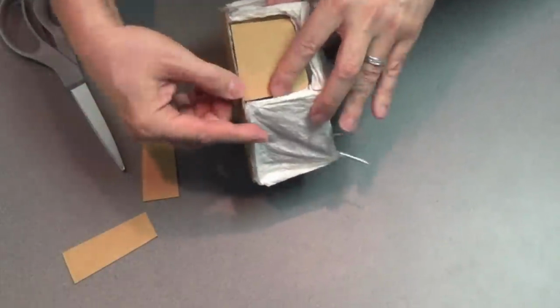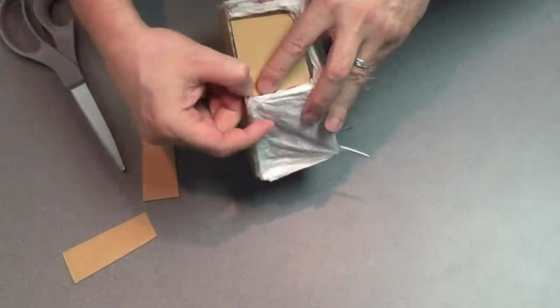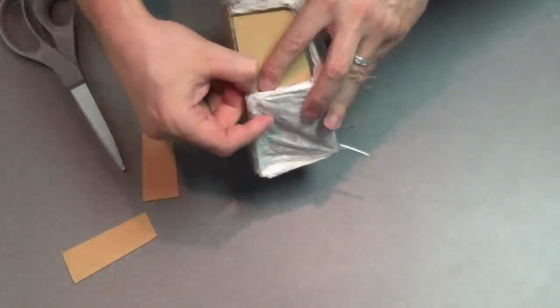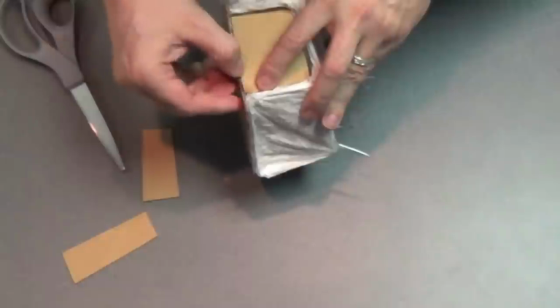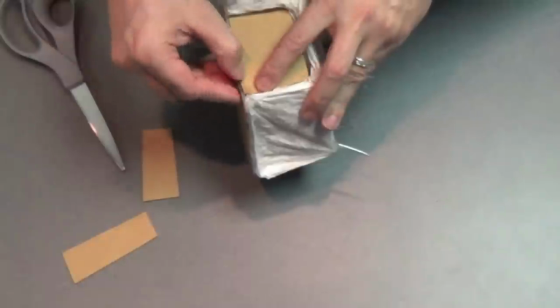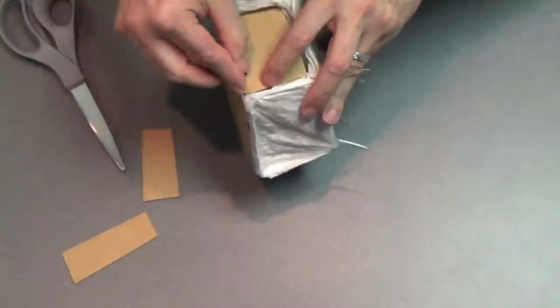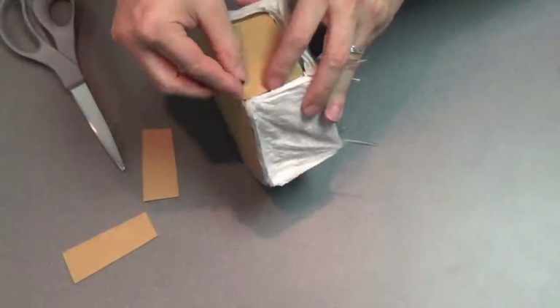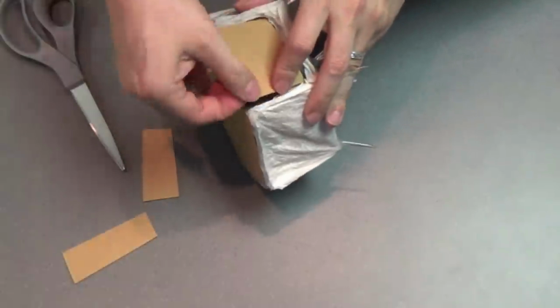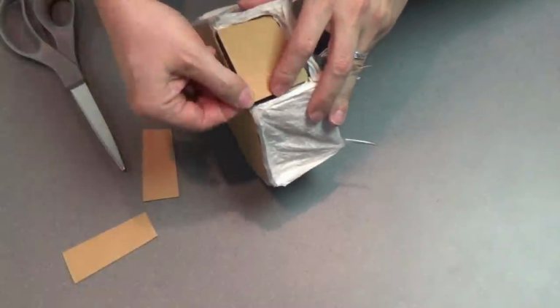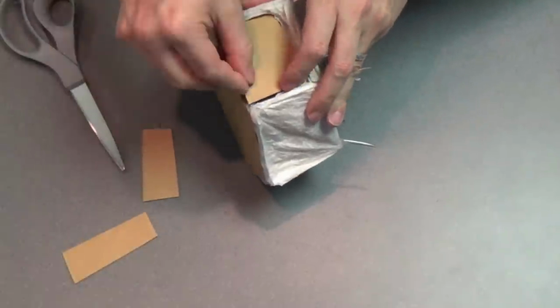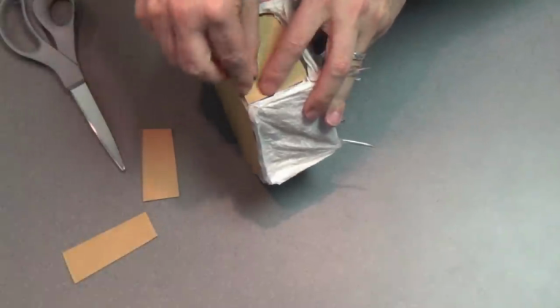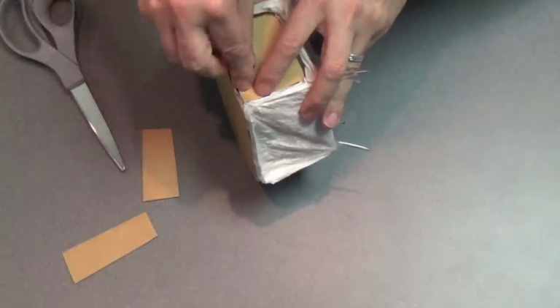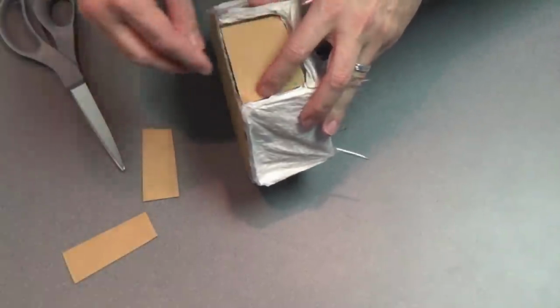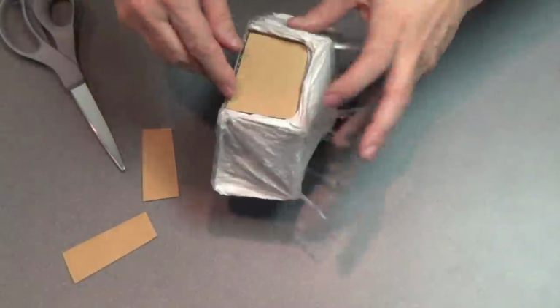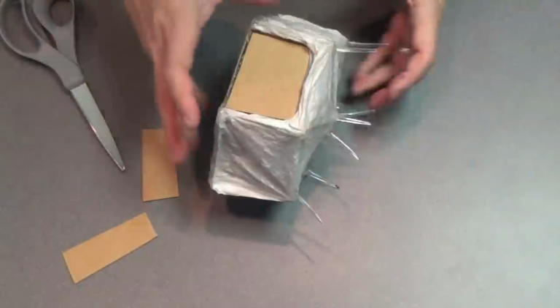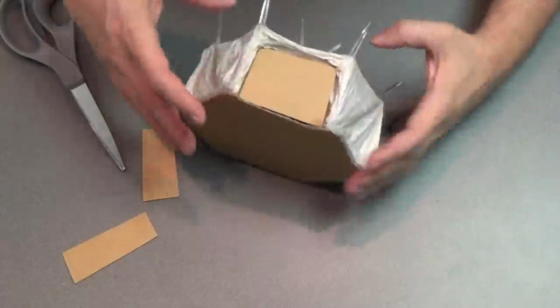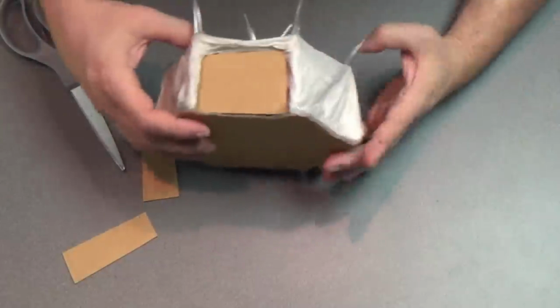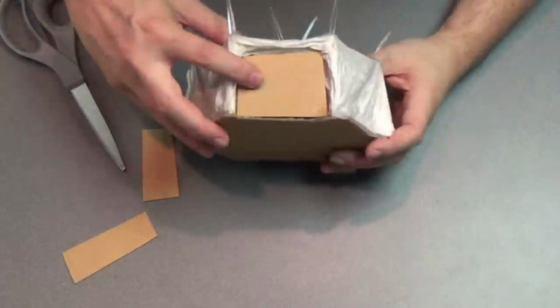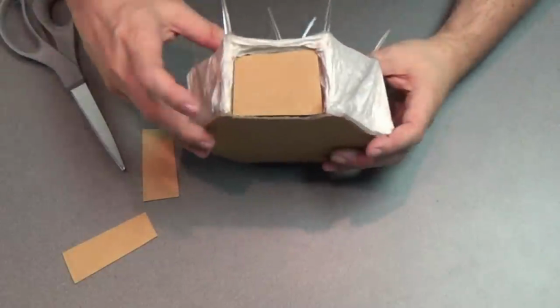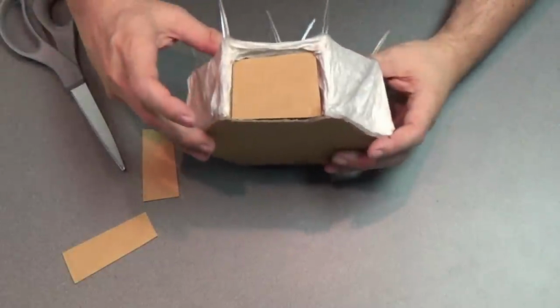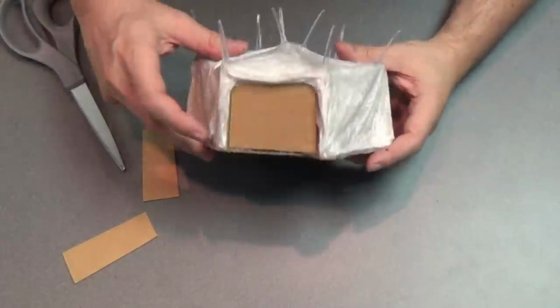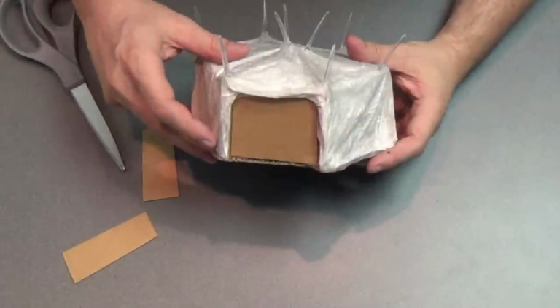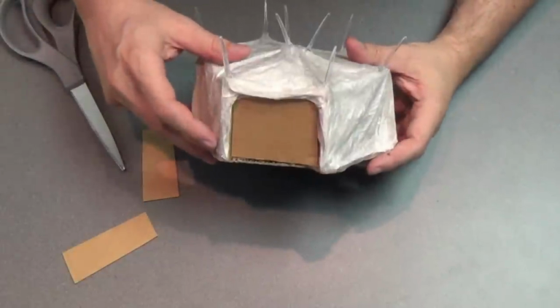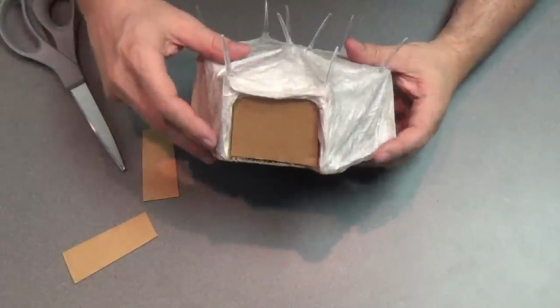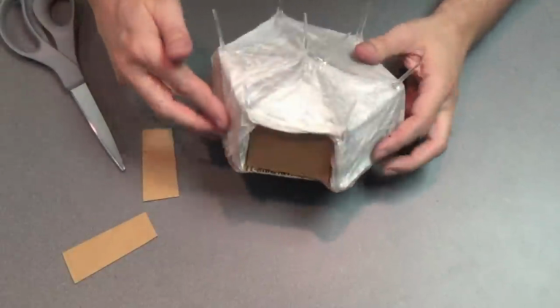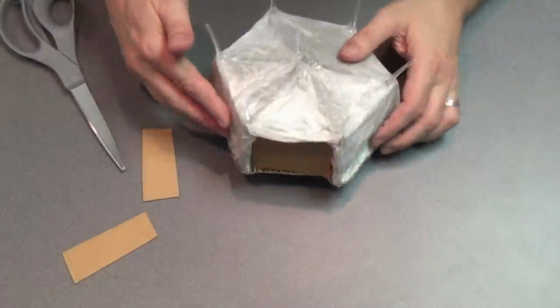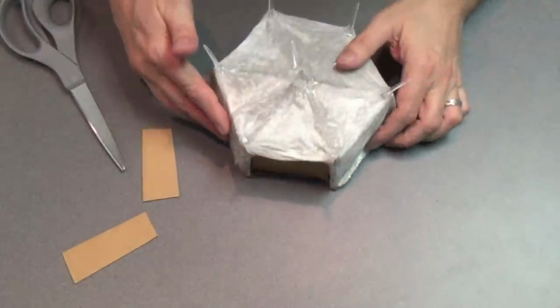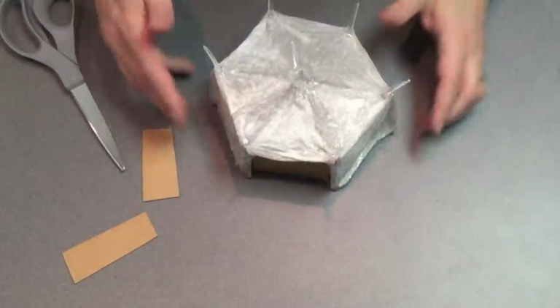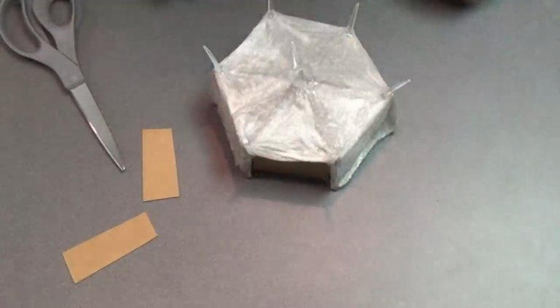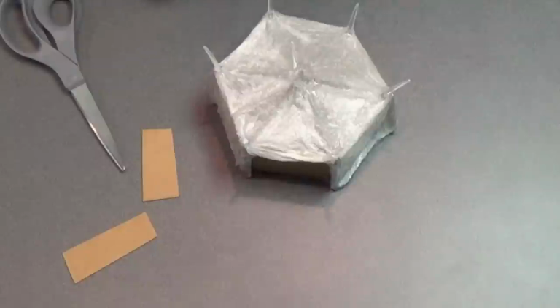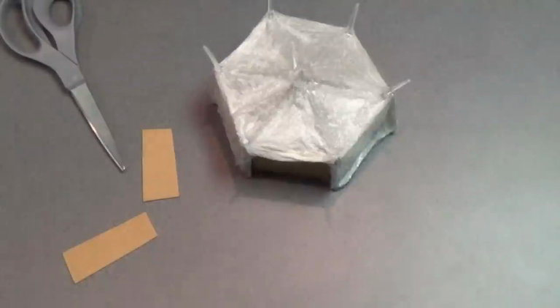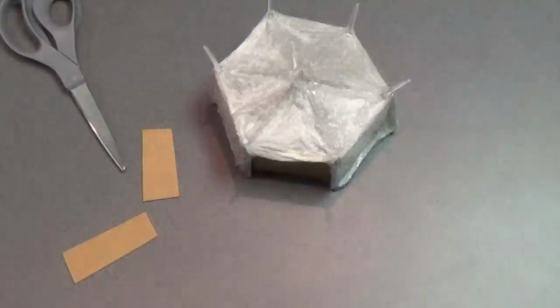That just pops right in there and that will be the skeleton of my door flap. So there we go — now we'll construct the door flap.